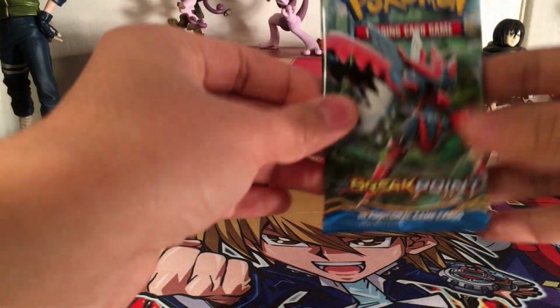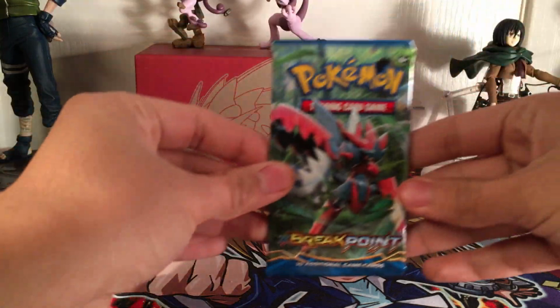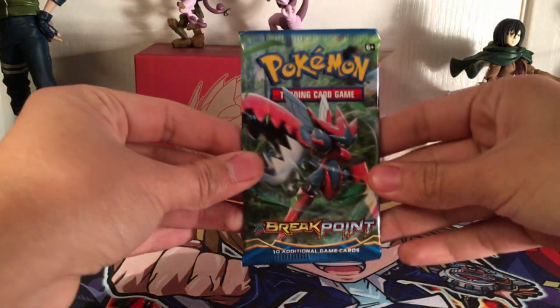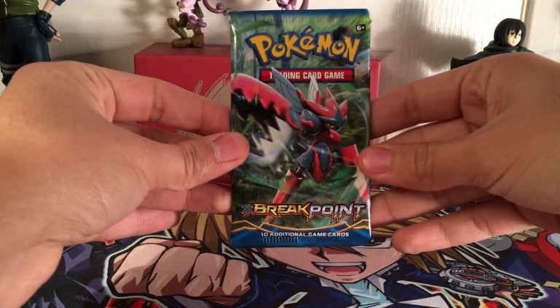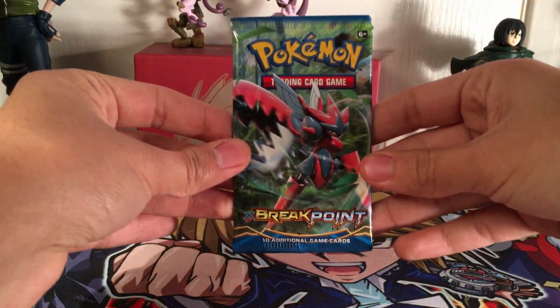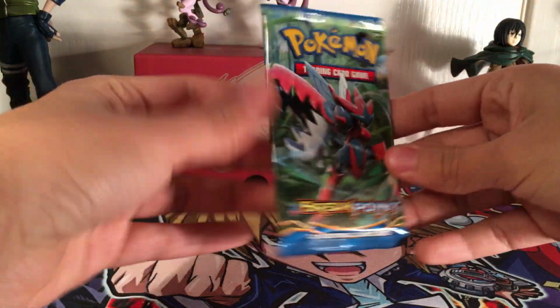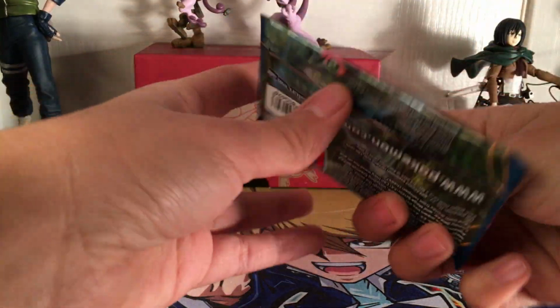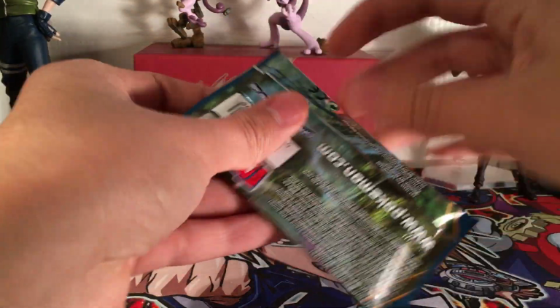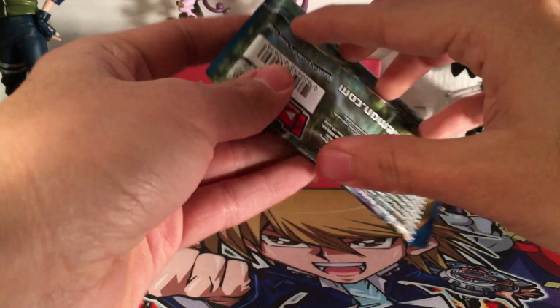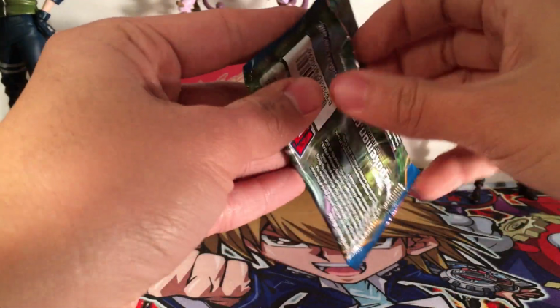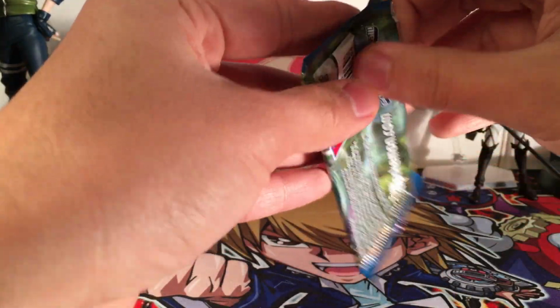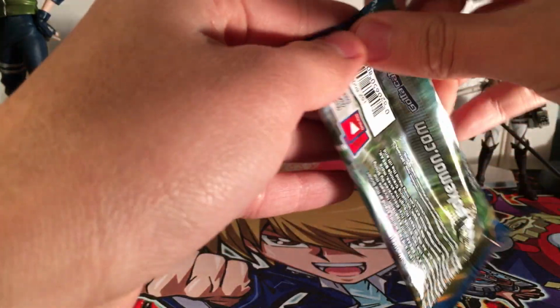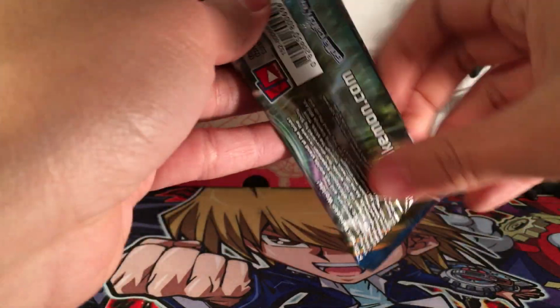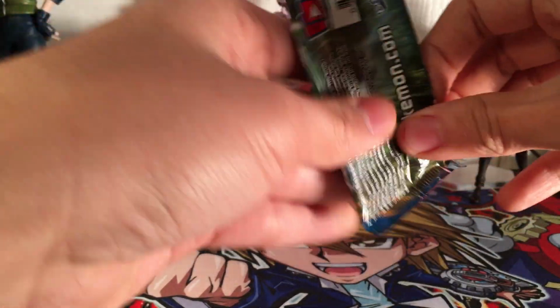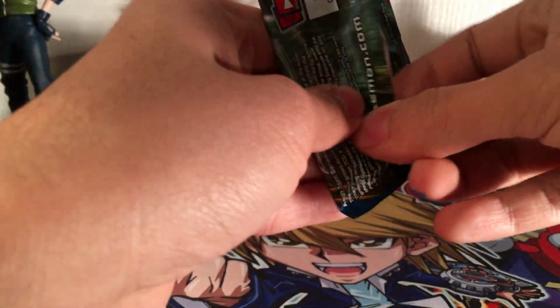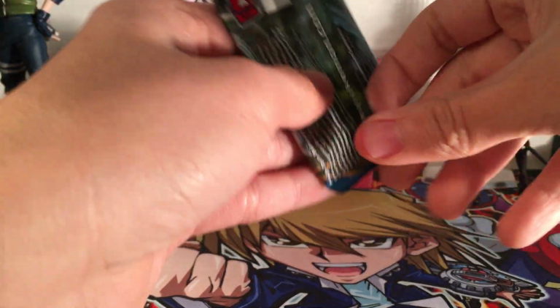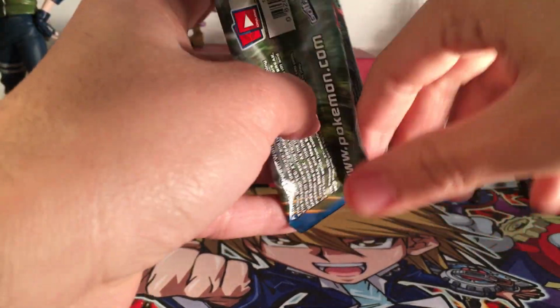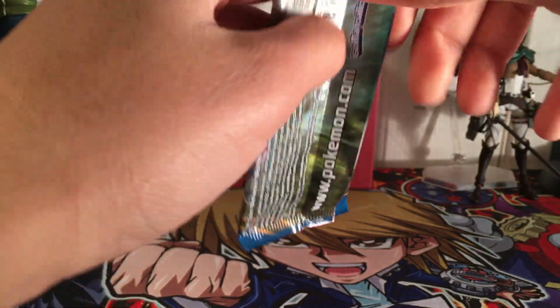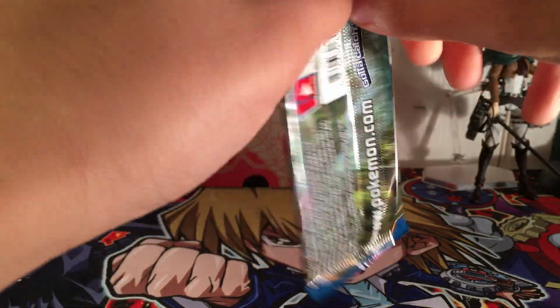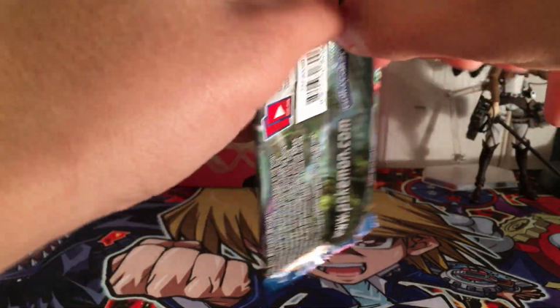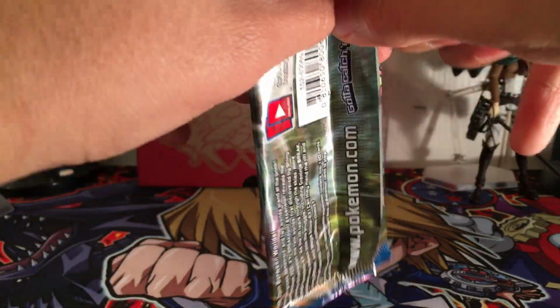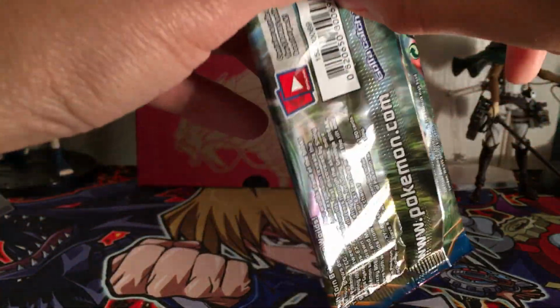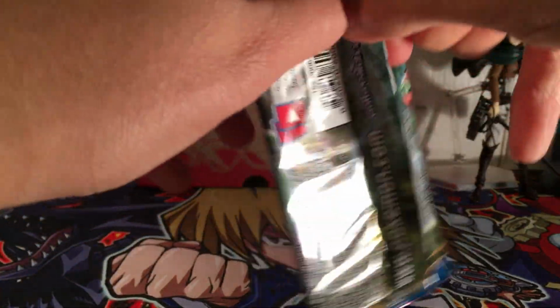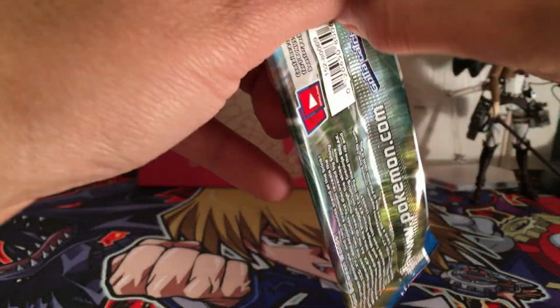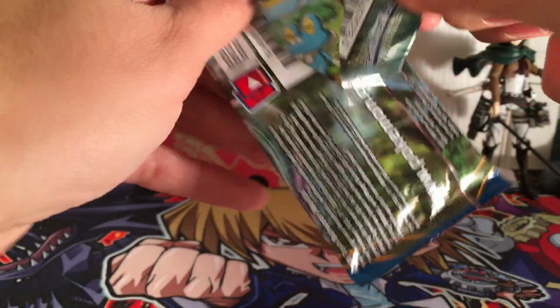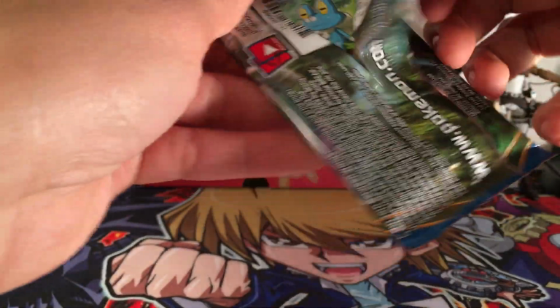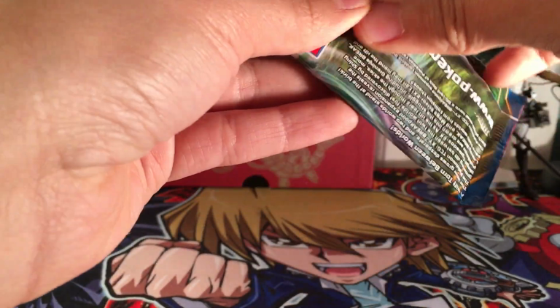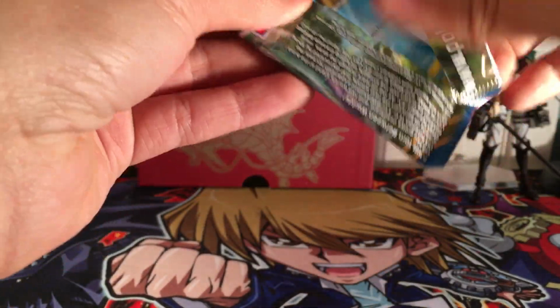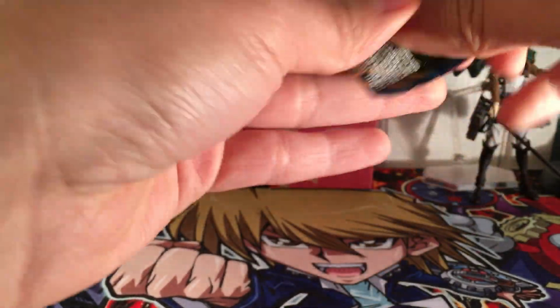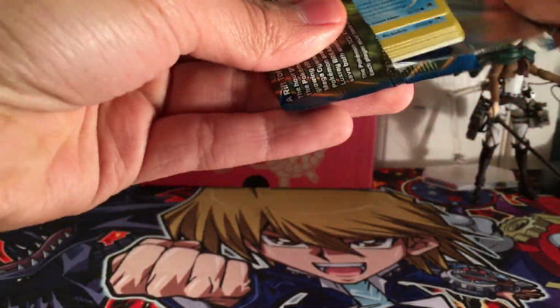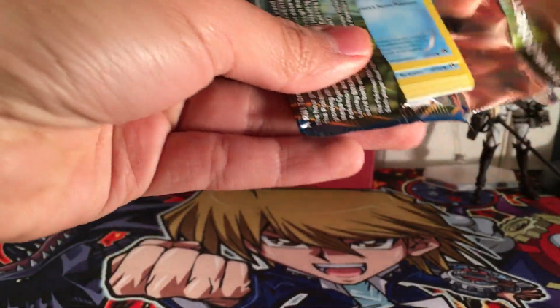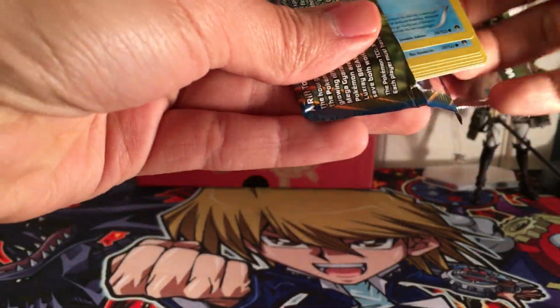Oh, here we go - Mega Scizor. Maybe I'll finish the set on here too.